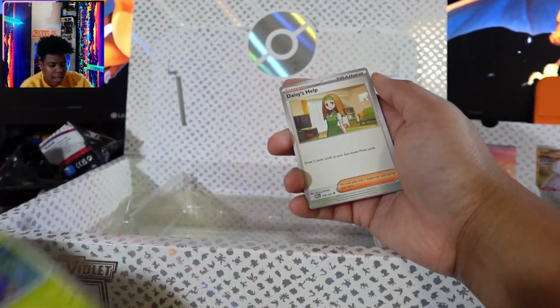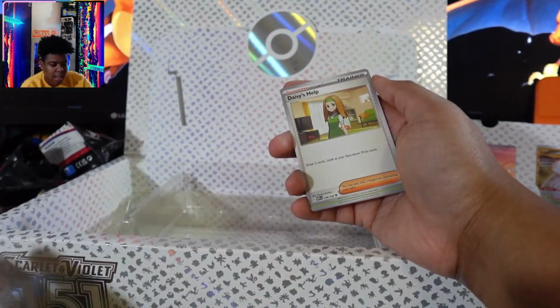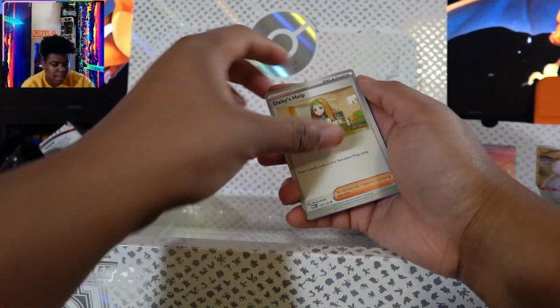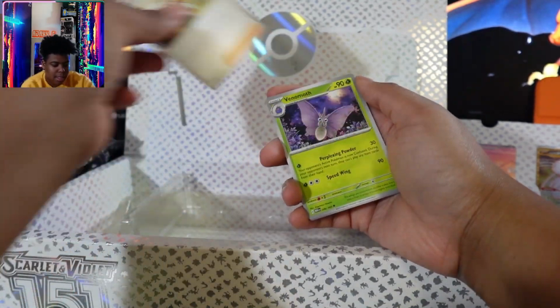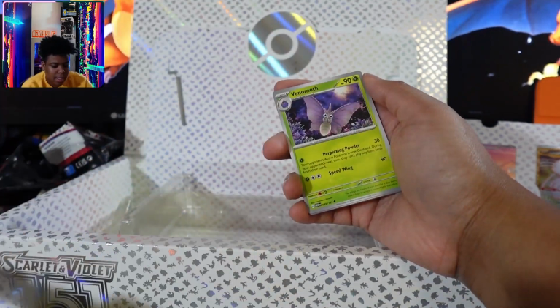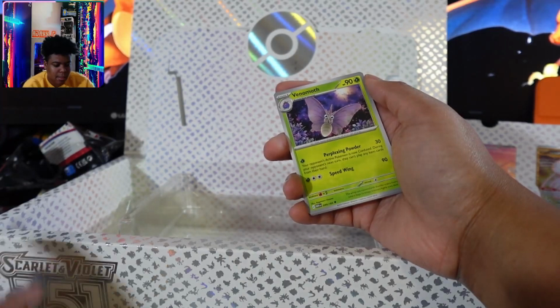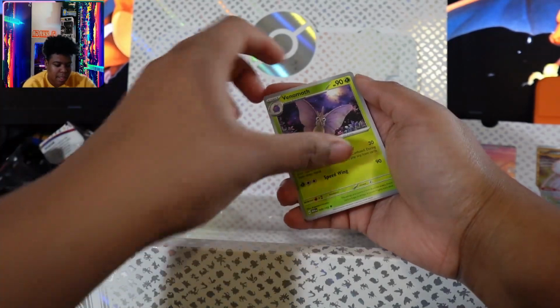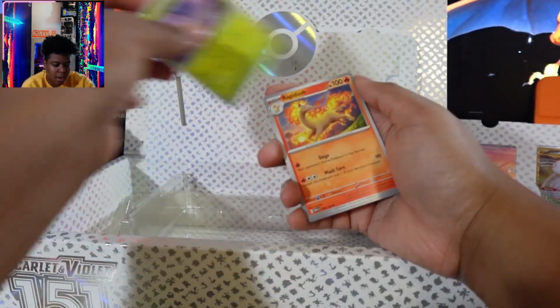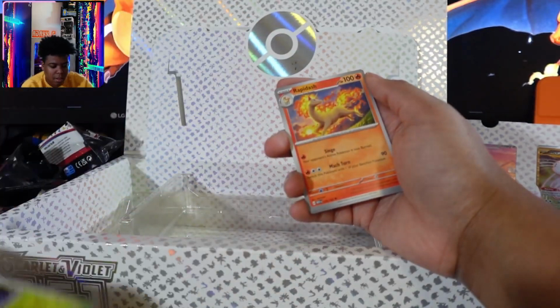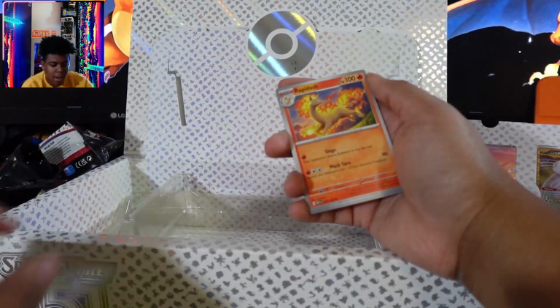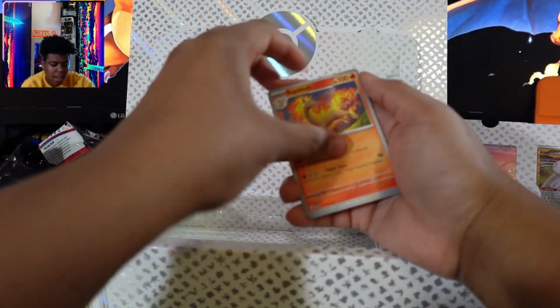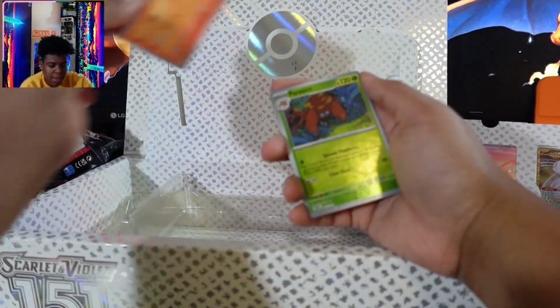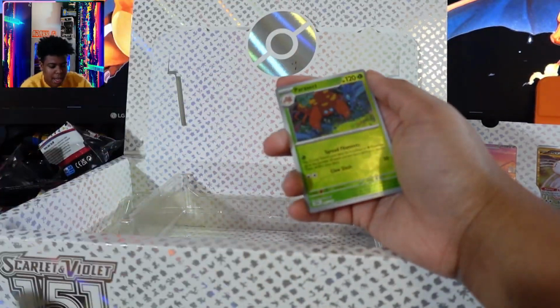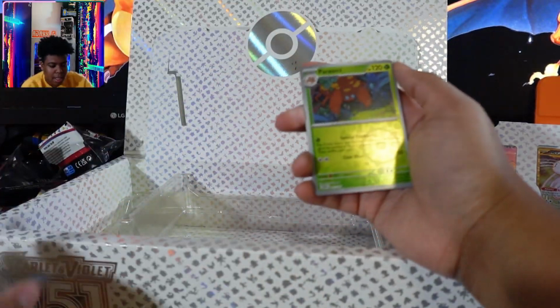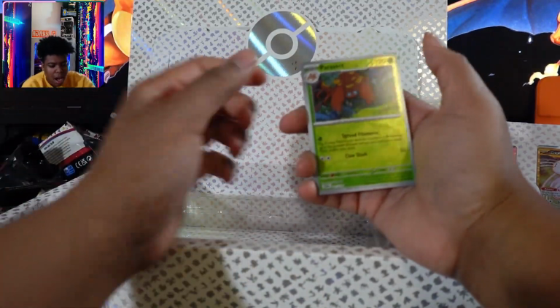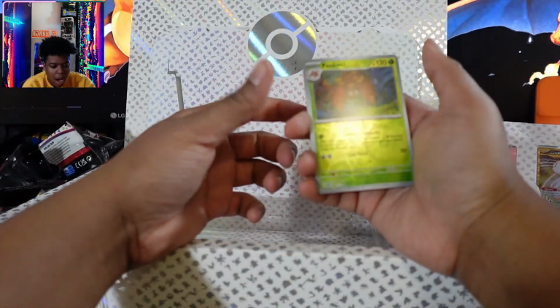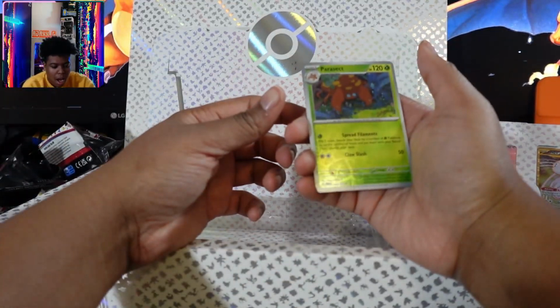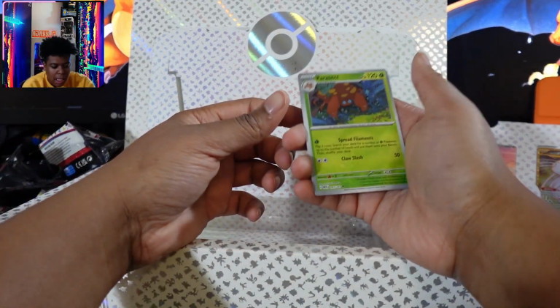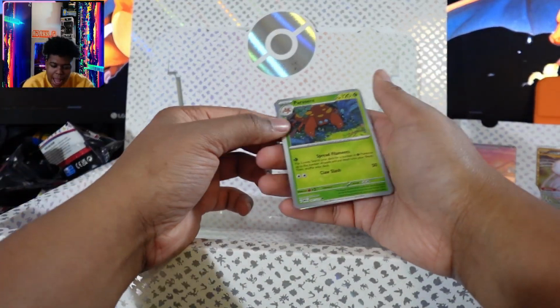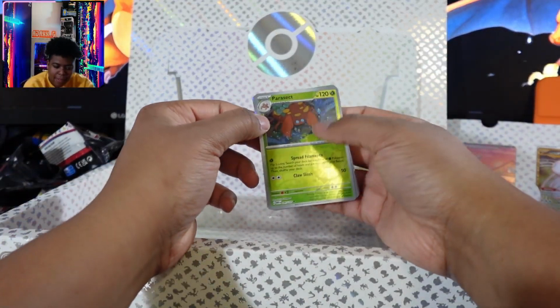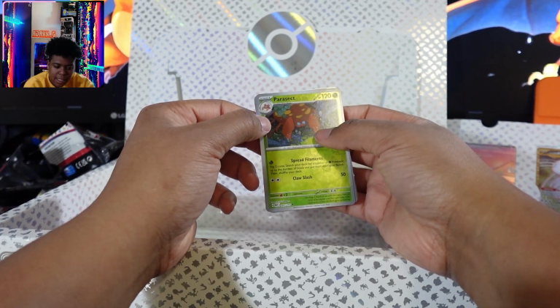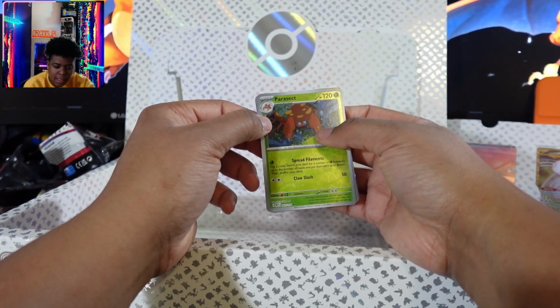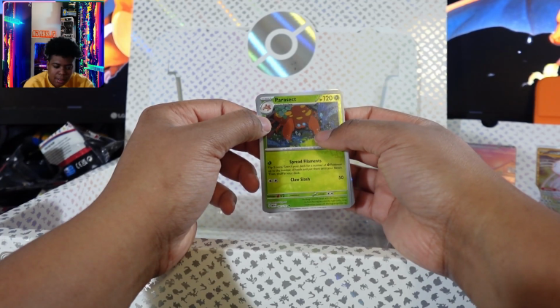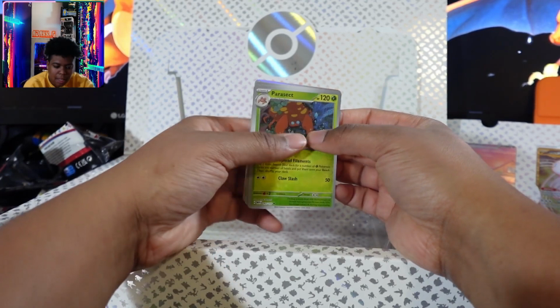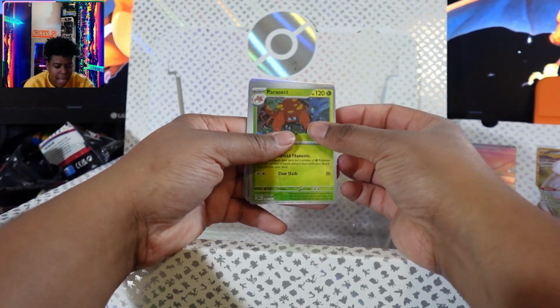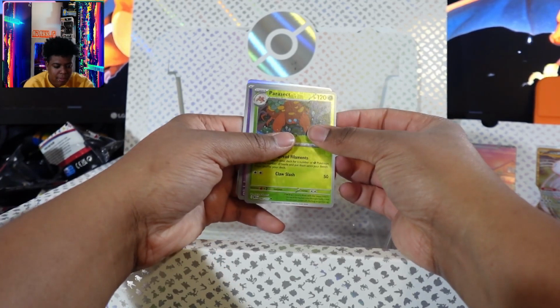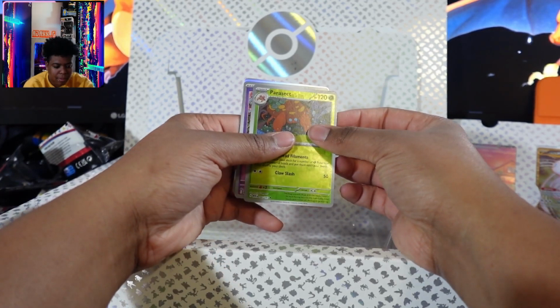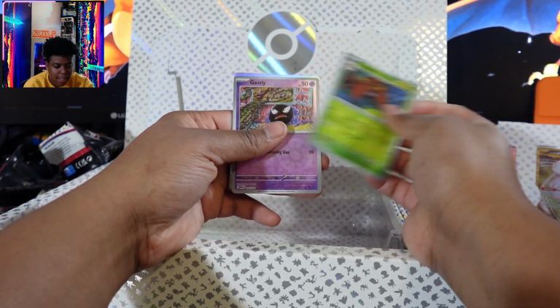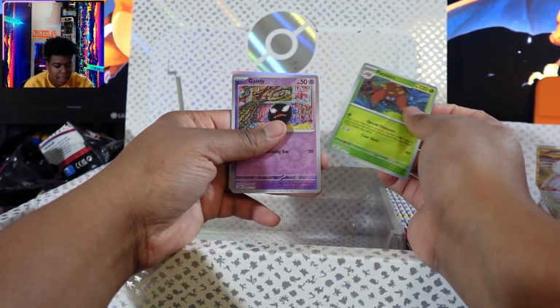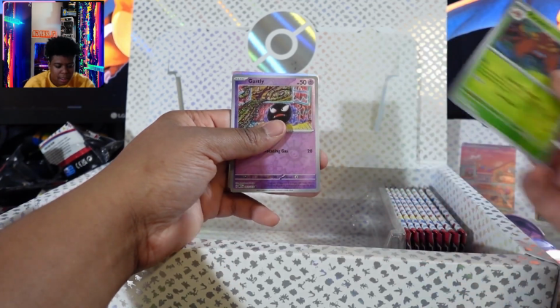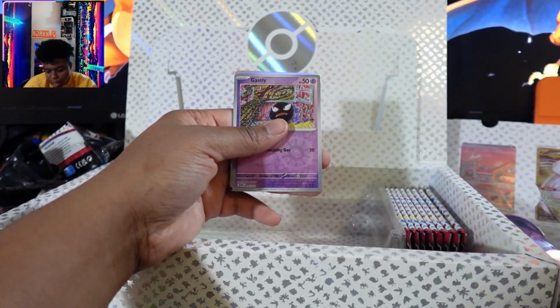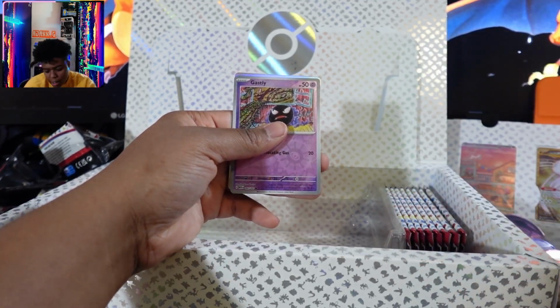Venonette, Venomoth. I wrap a dash. Do I have this? I don't think I have Parasect.